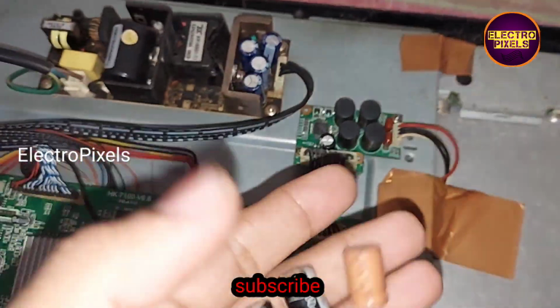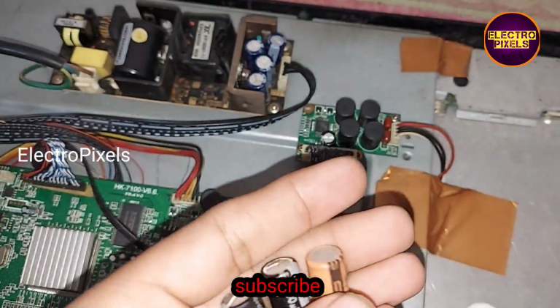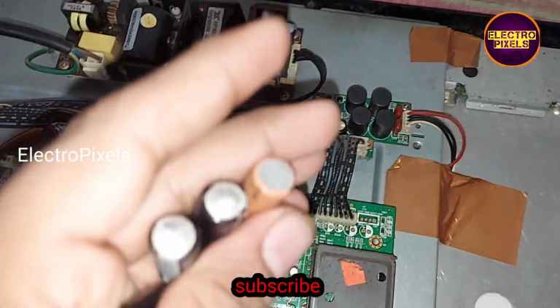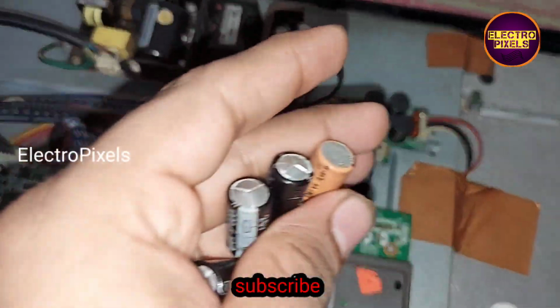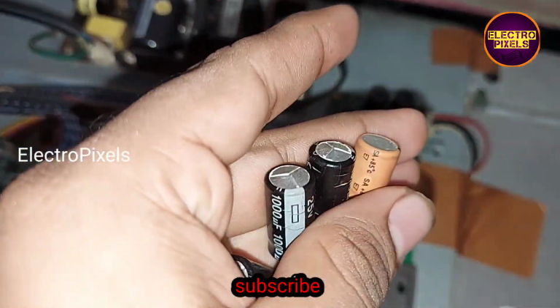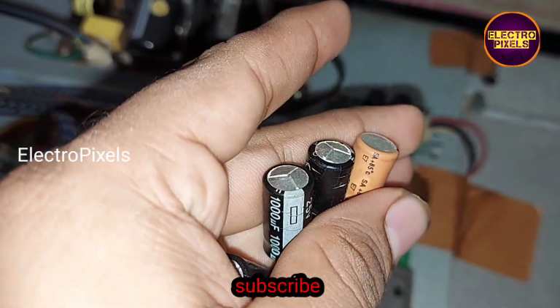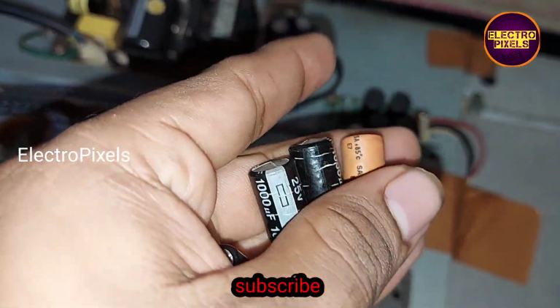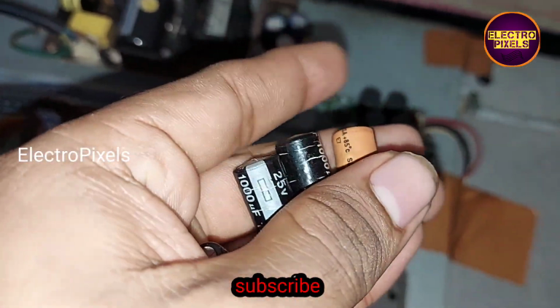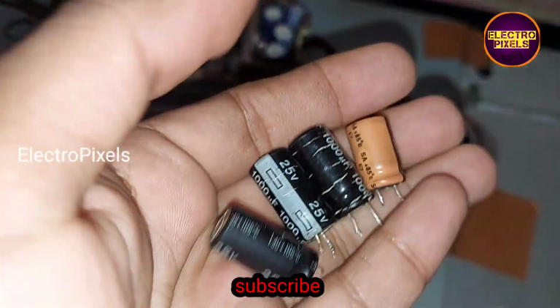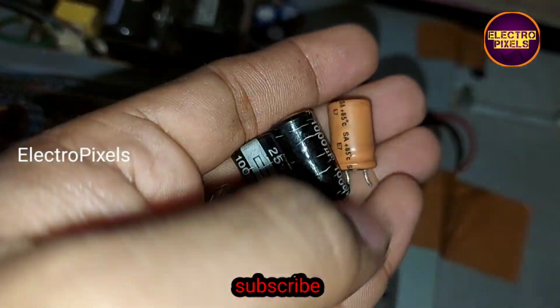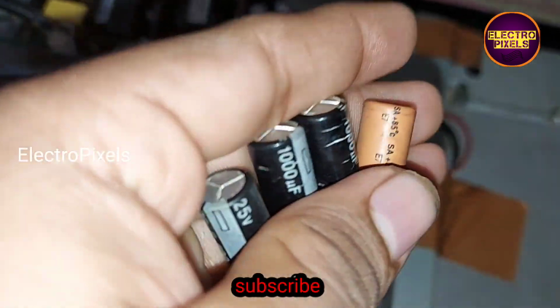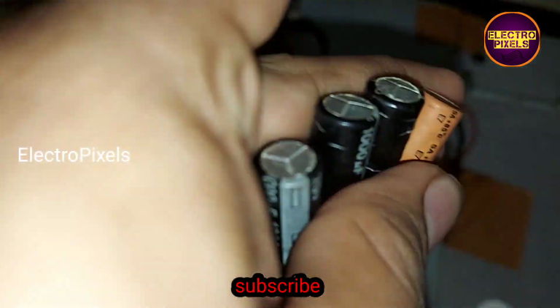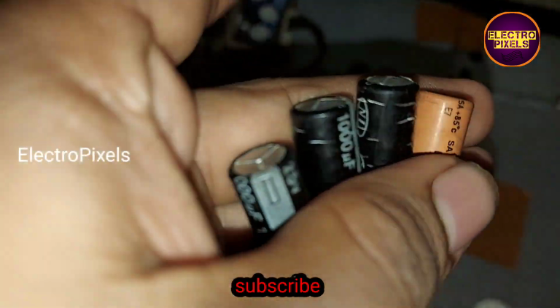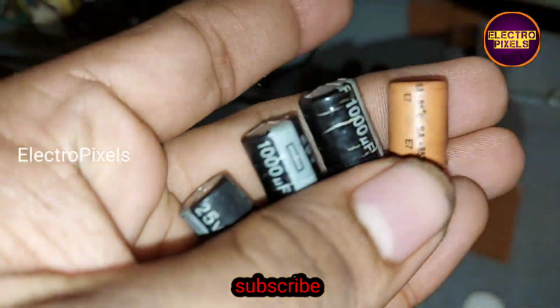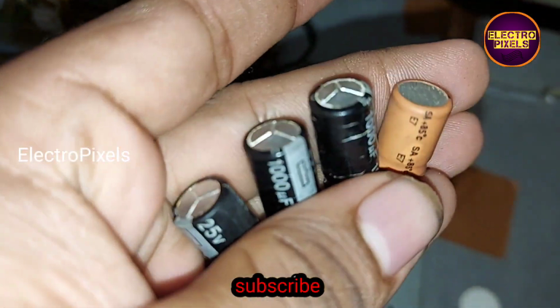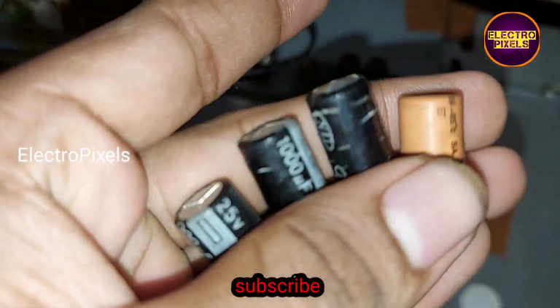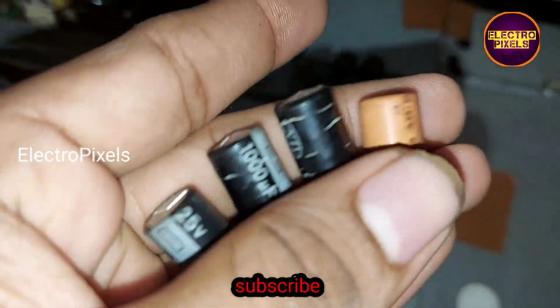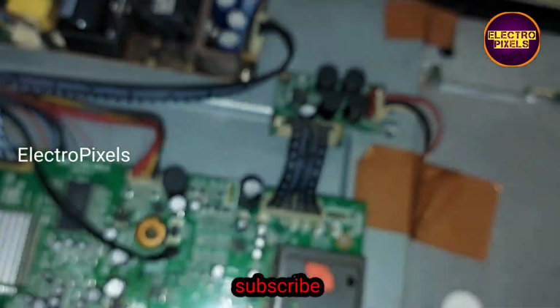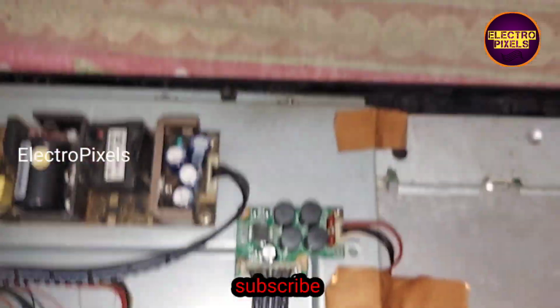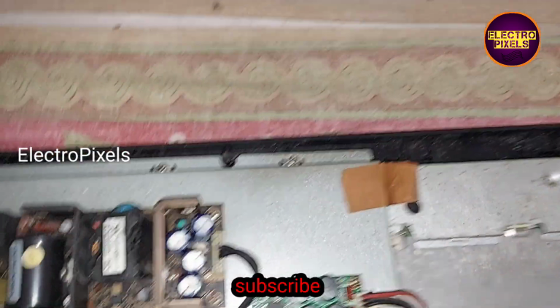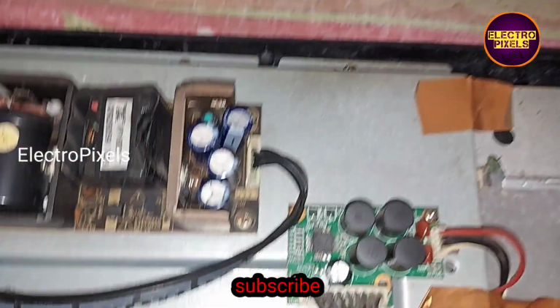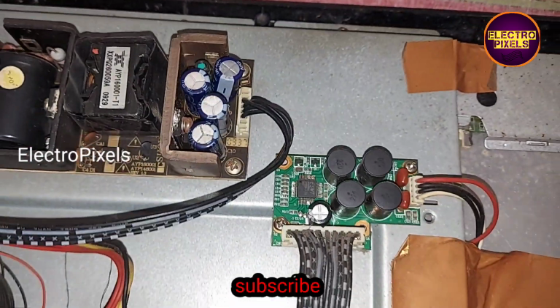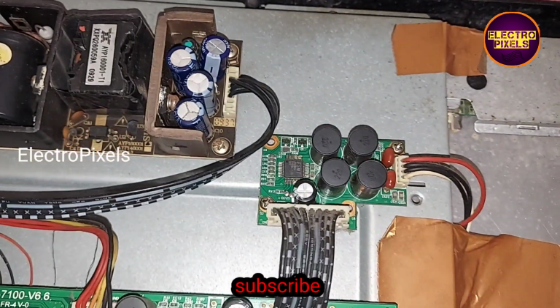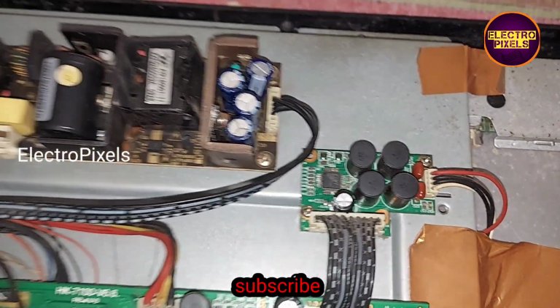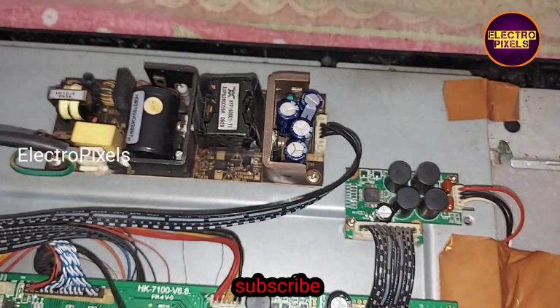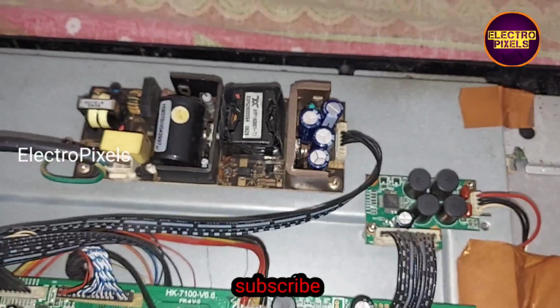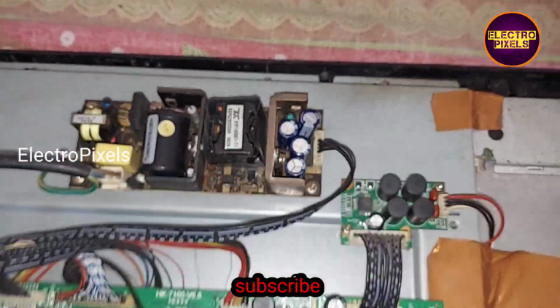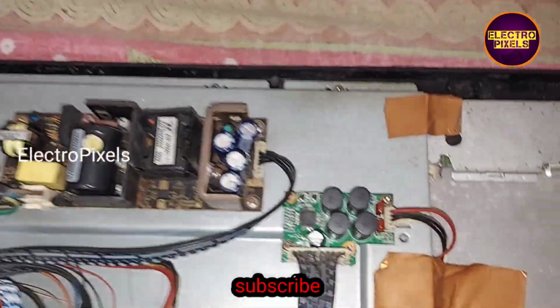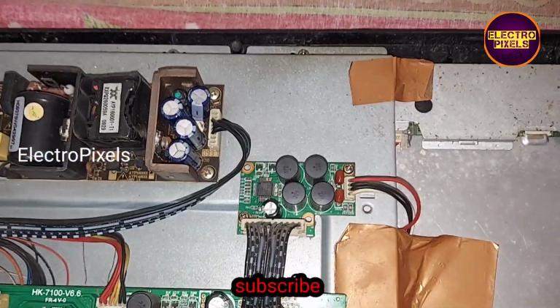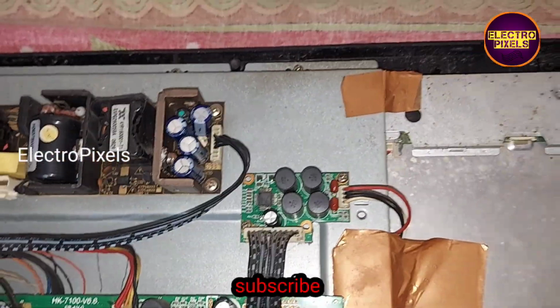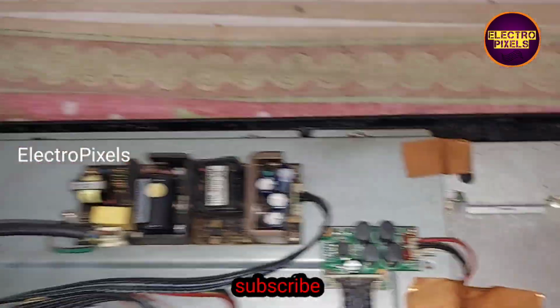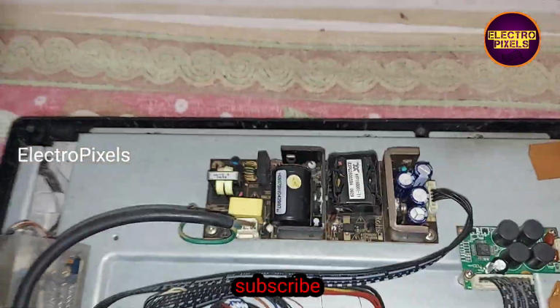Now we have replaced all faulty capacitors with new ones. These are the old capacitors — we have replaced them with the new capacitors.